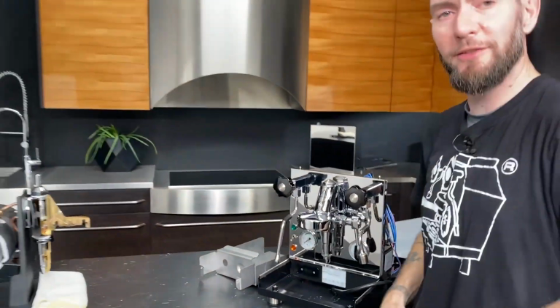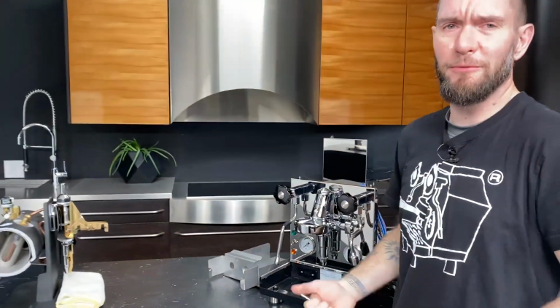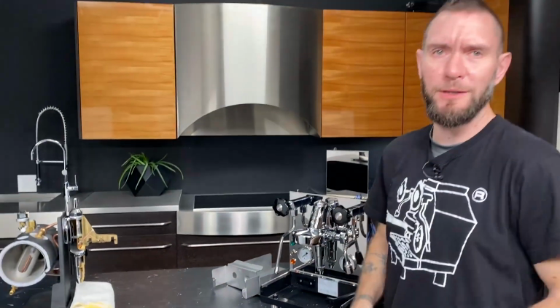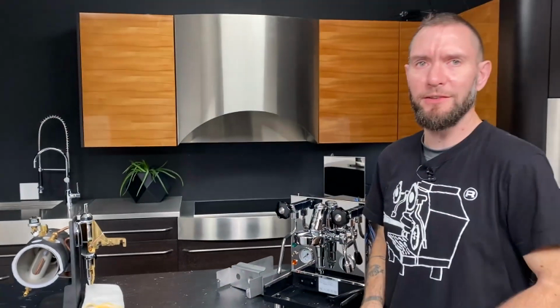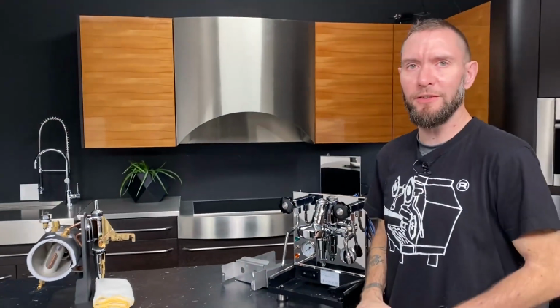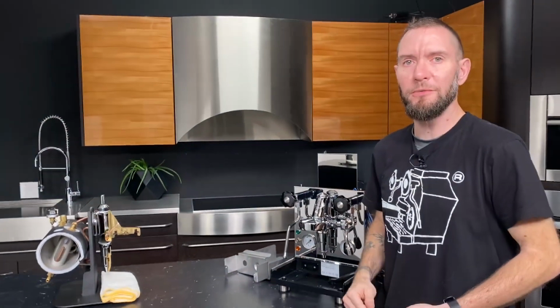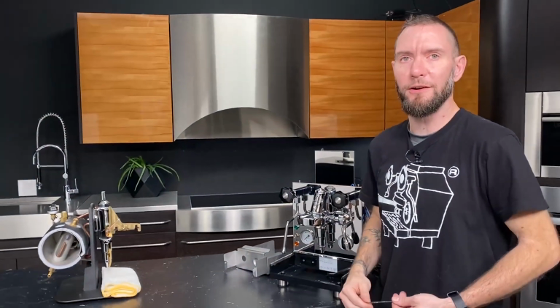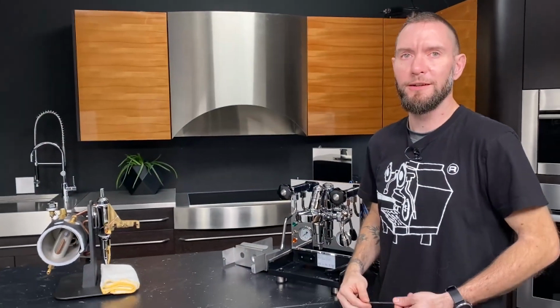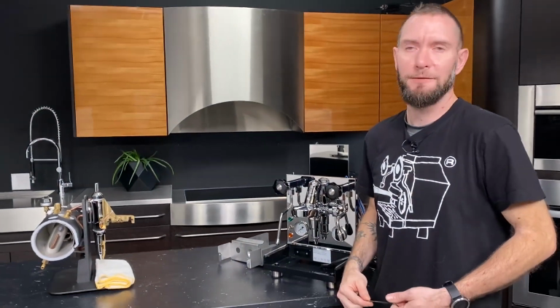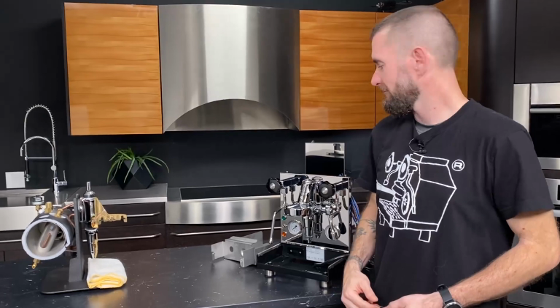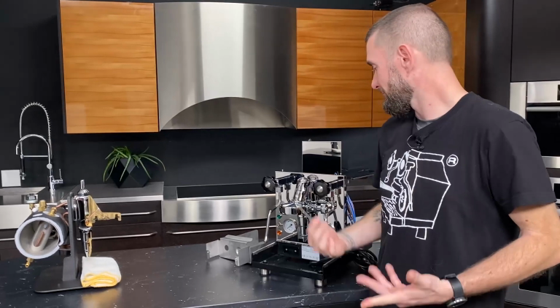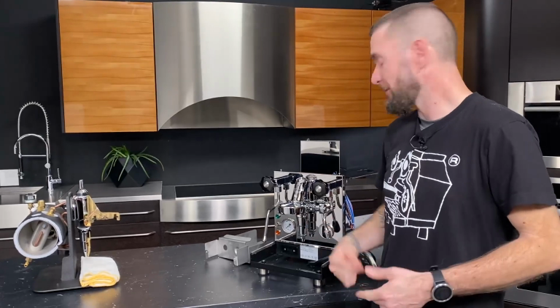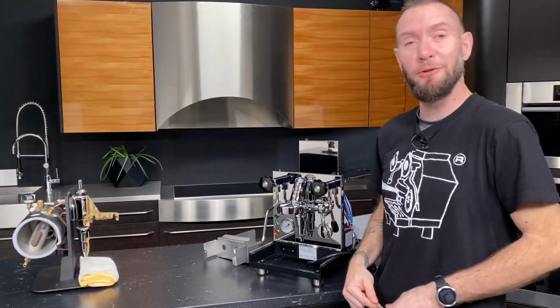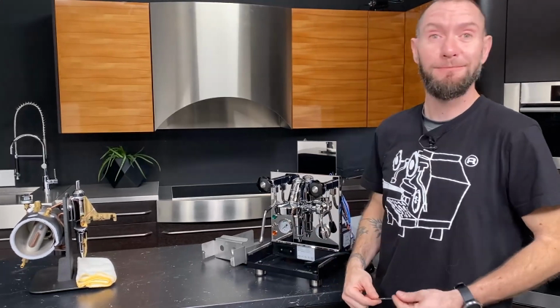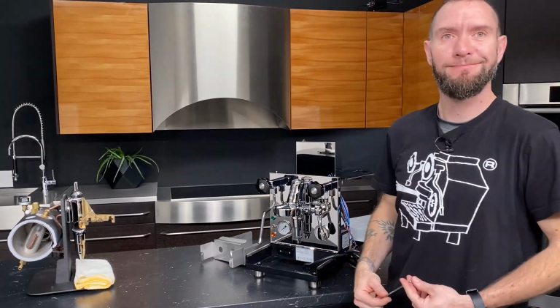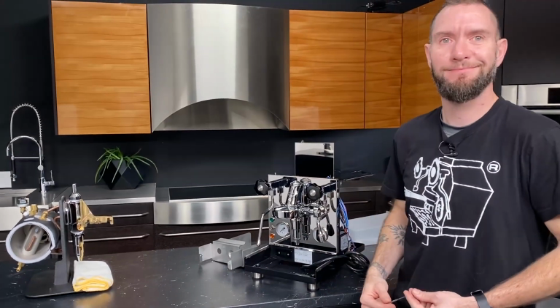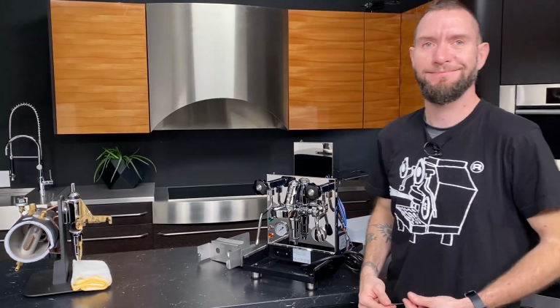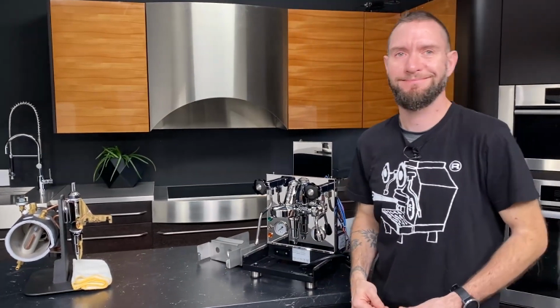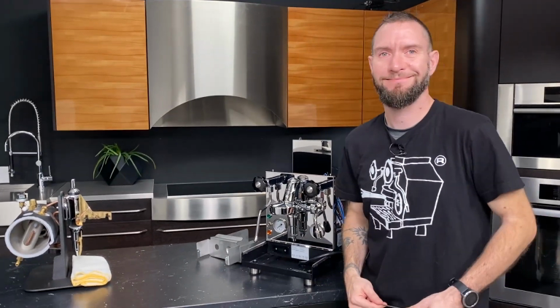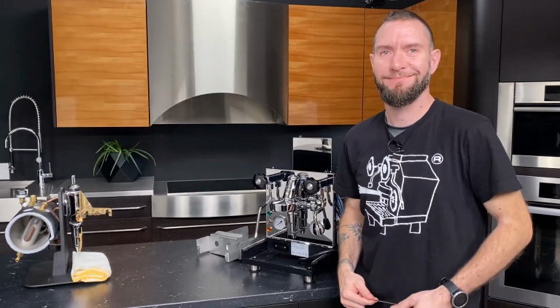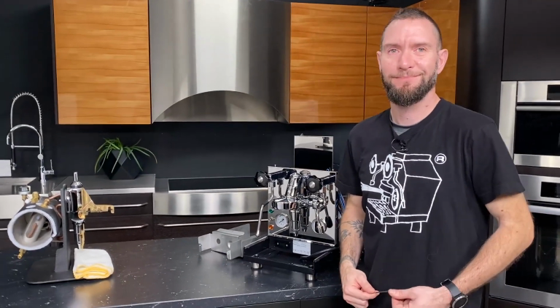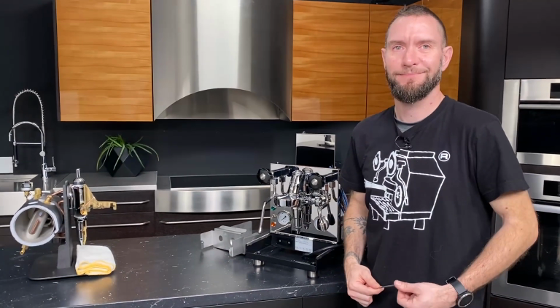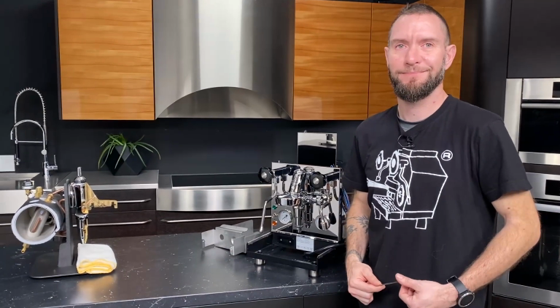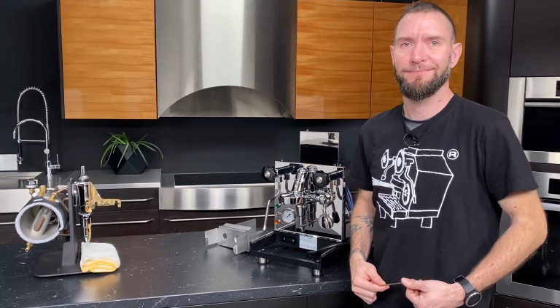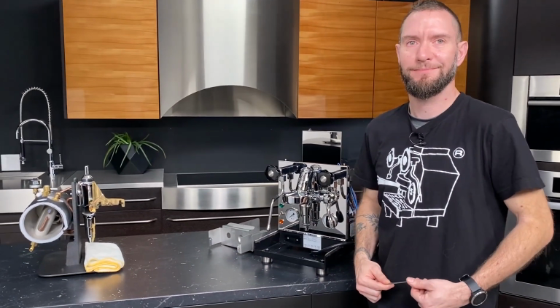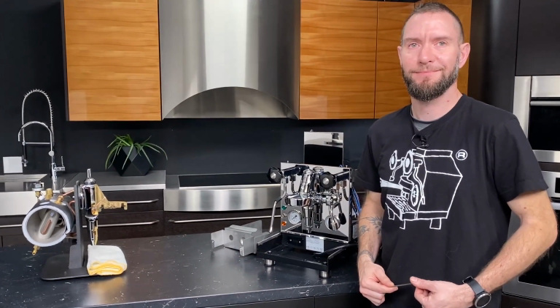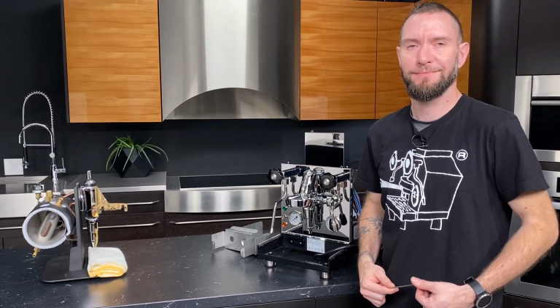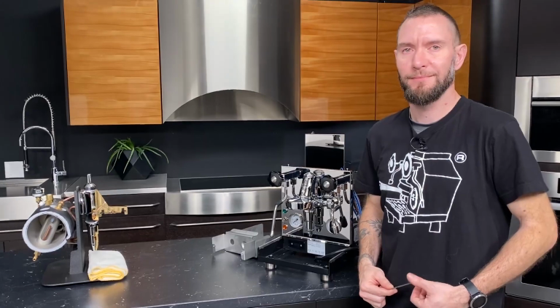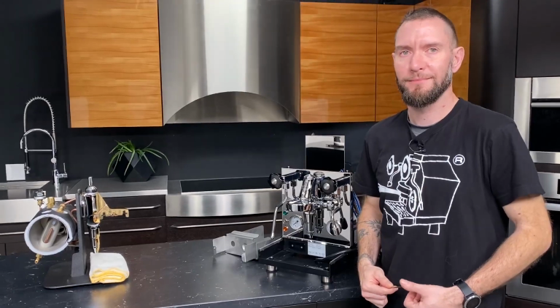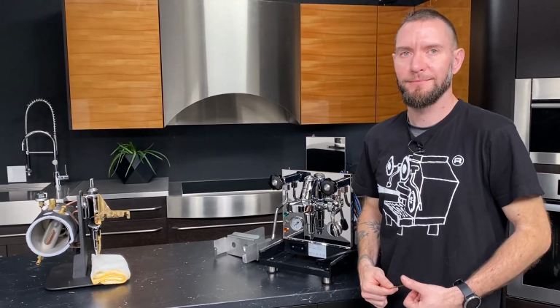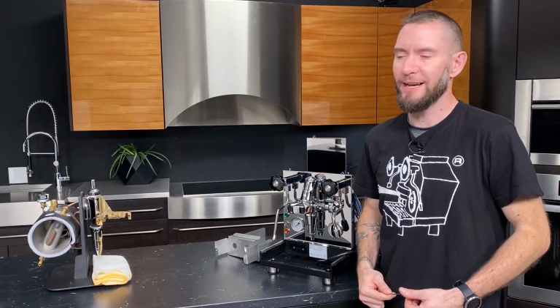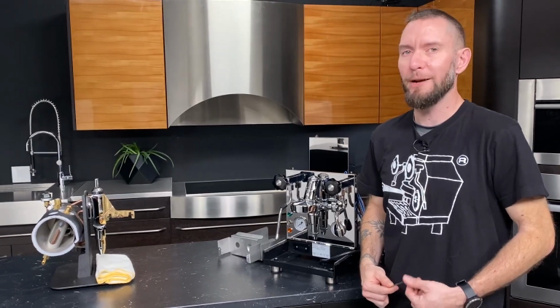Keep it simple, right? Thanks for taking us through the interior of the Pro 500 PID. Not a problem. I'll see you next time.